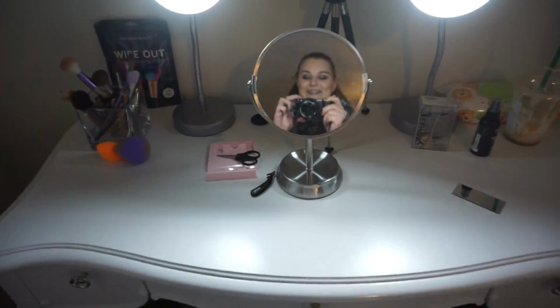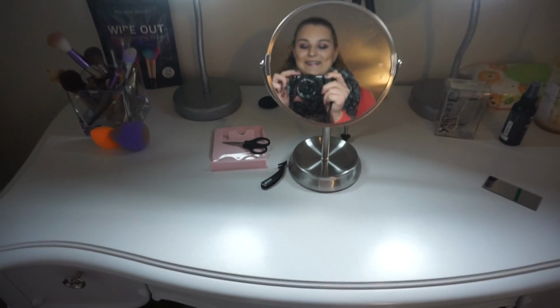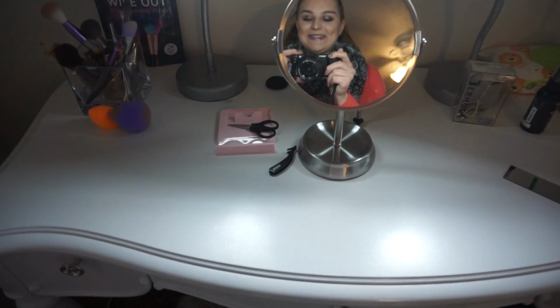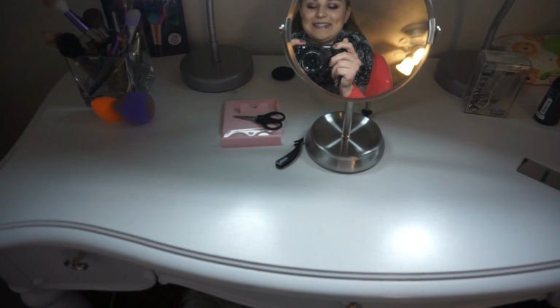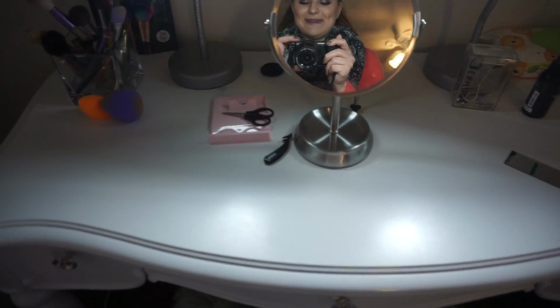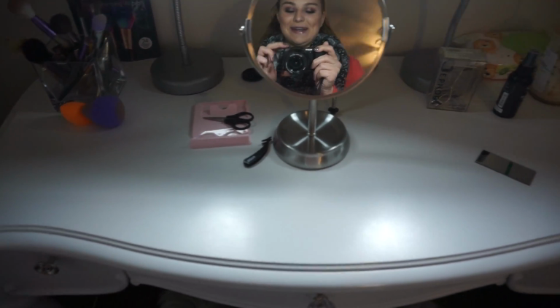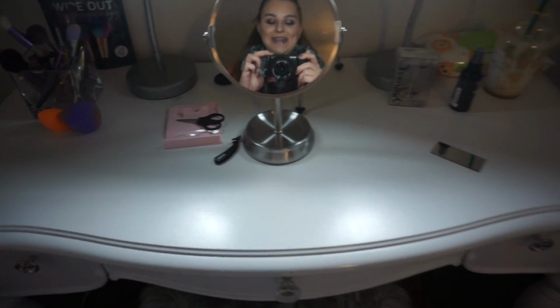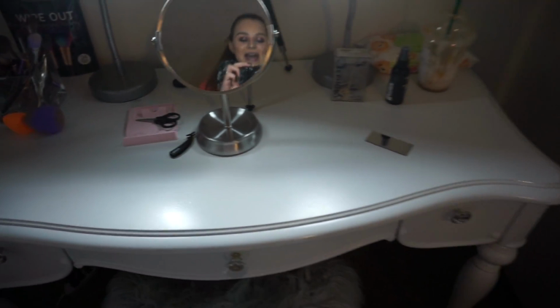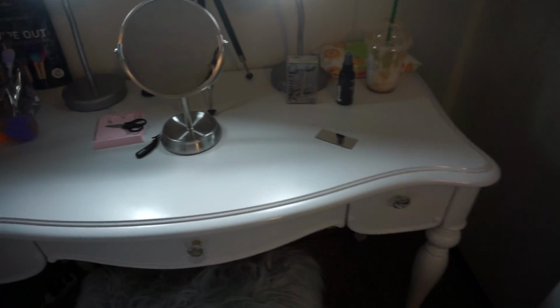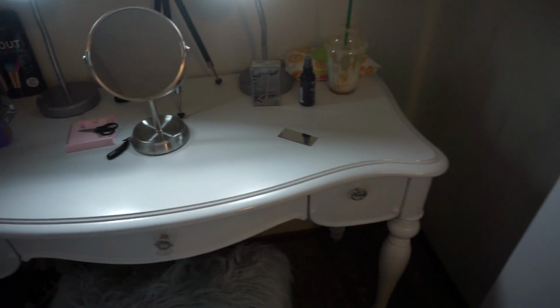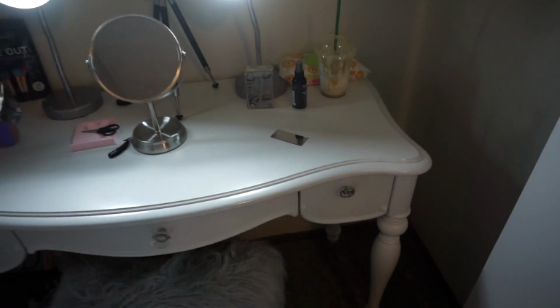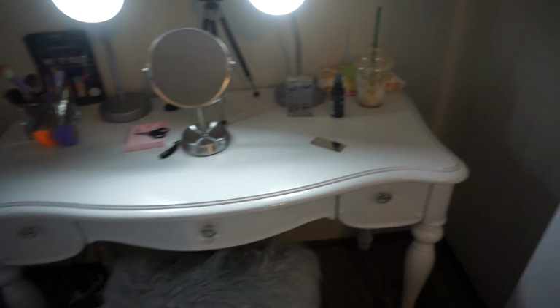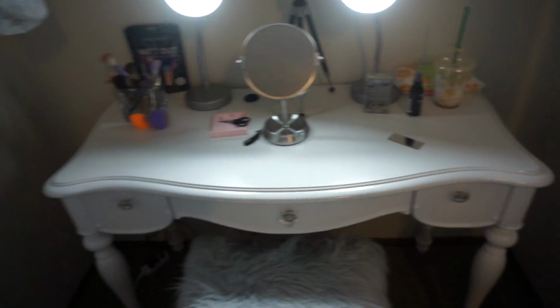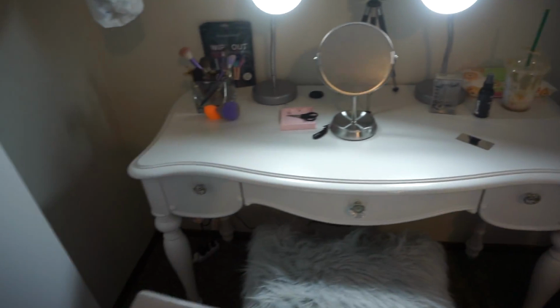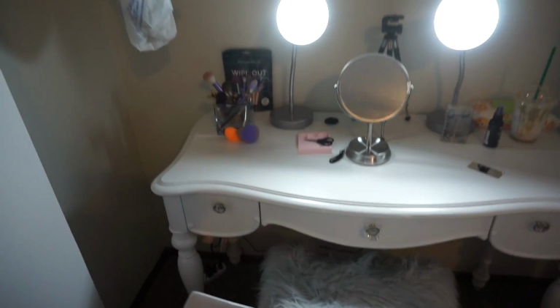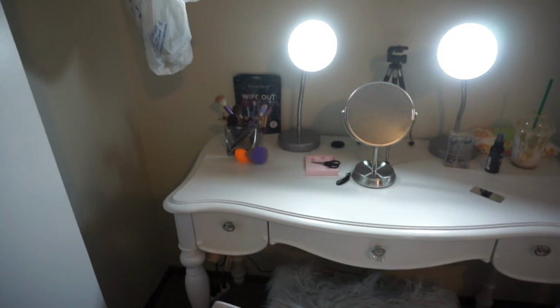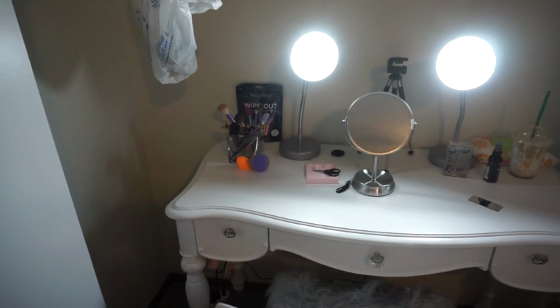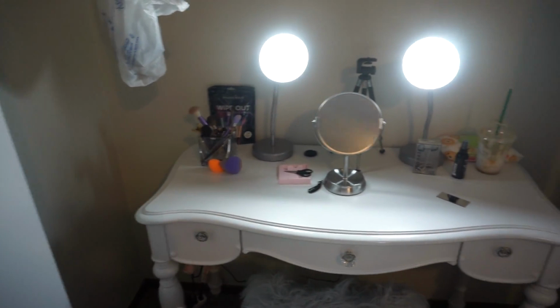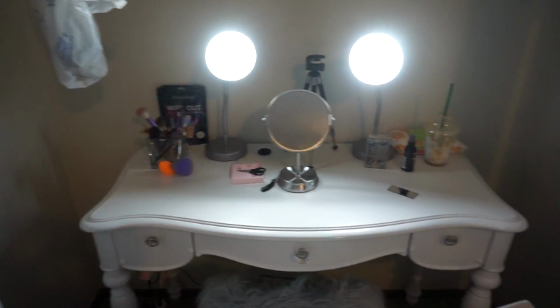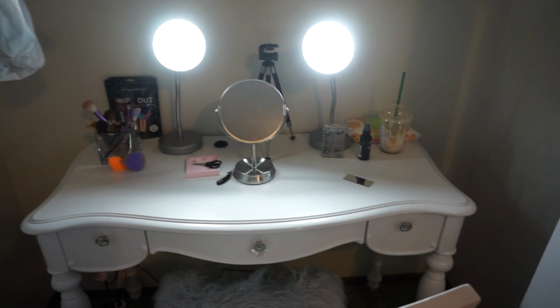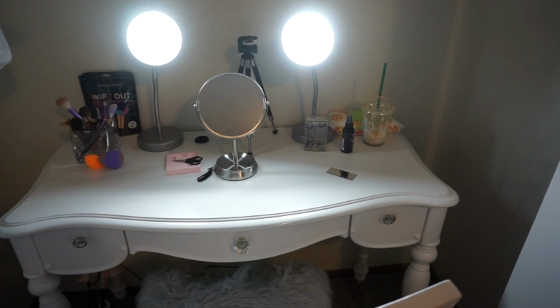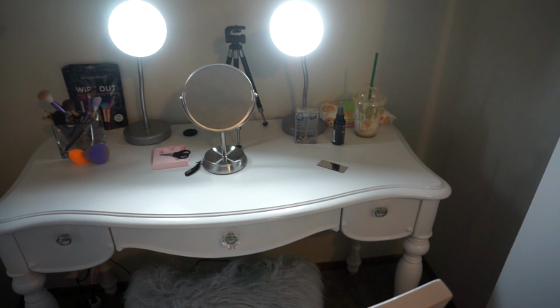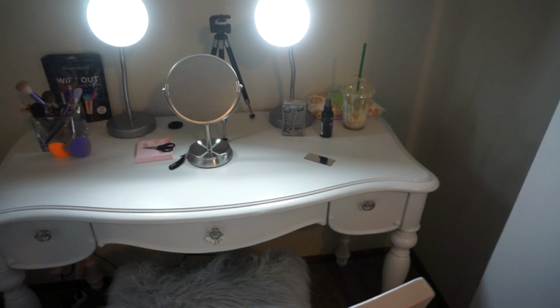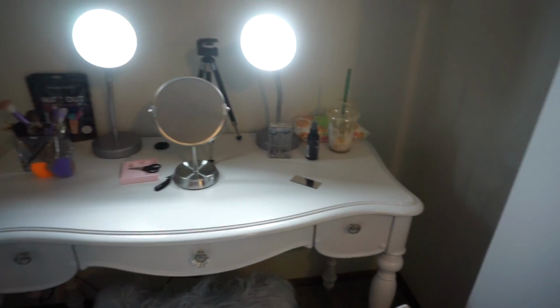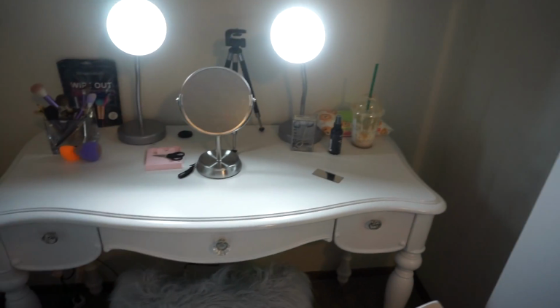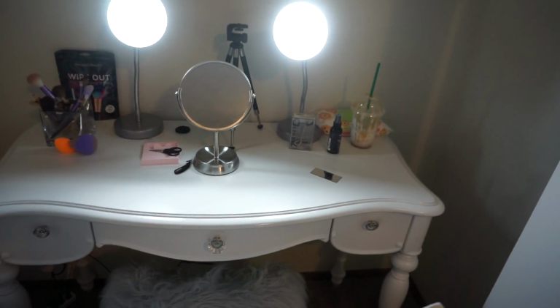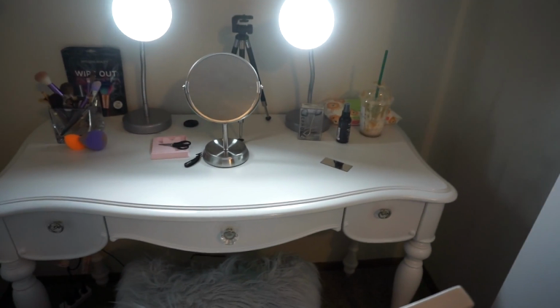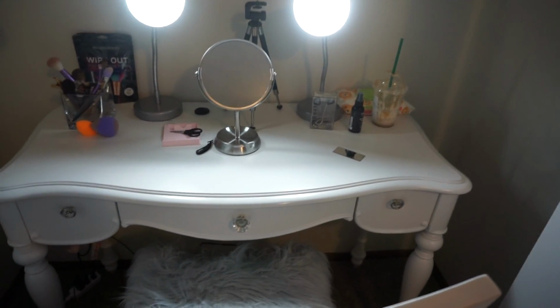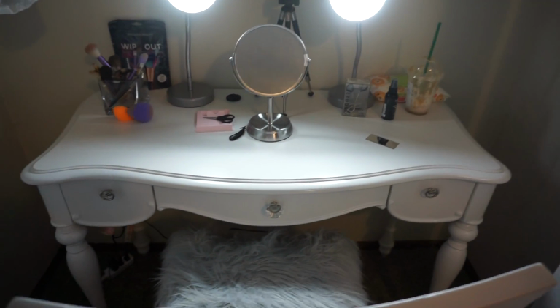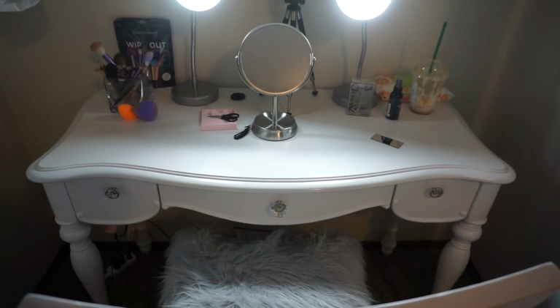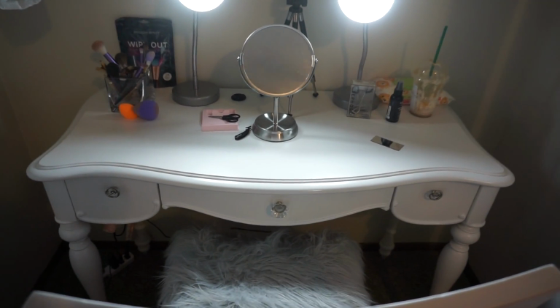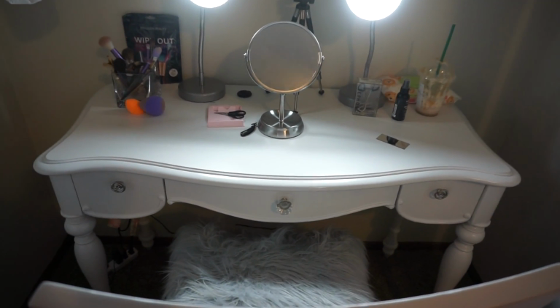I was drinking Starbucks in the last video, so that's what happened there. I just wanted to show you guys what I'm using — I didn't buy a ring light or anything, I'm just using kind of cheap stuff for now and trying to do my best.